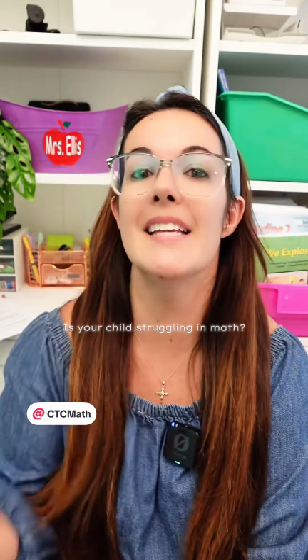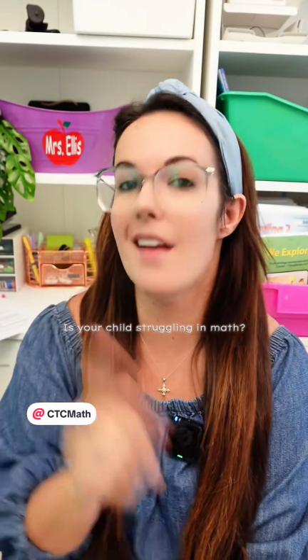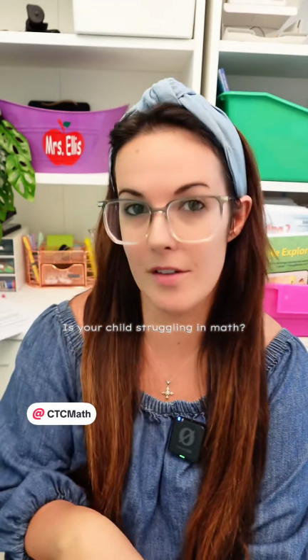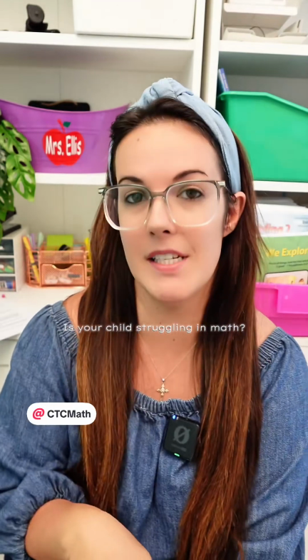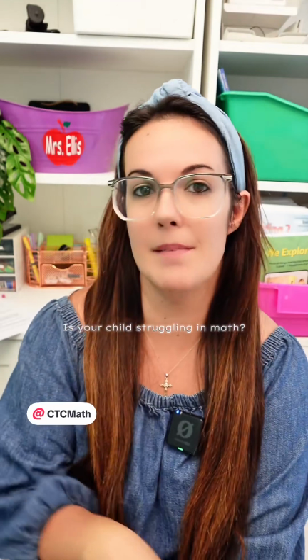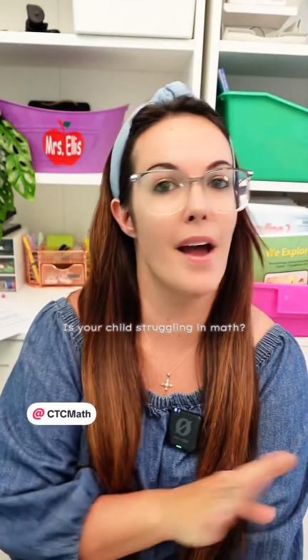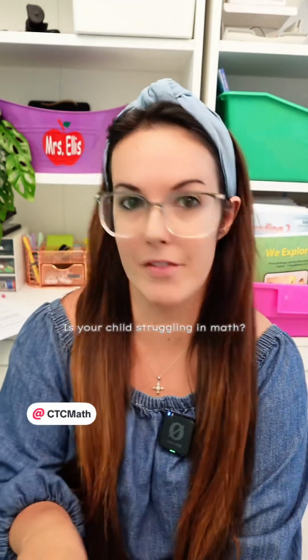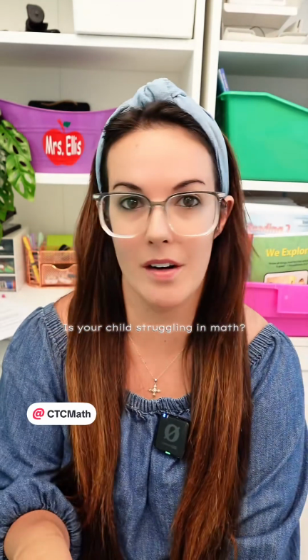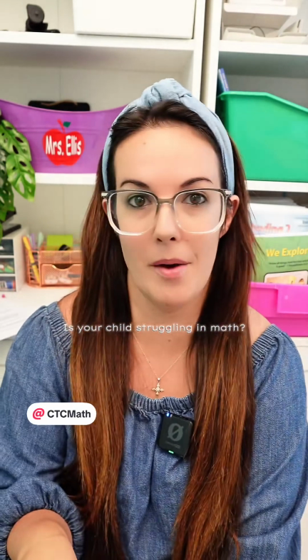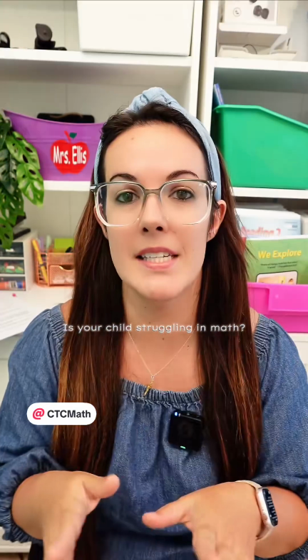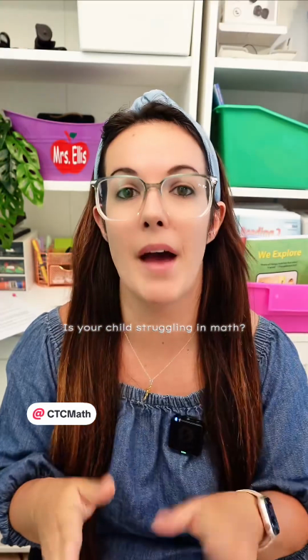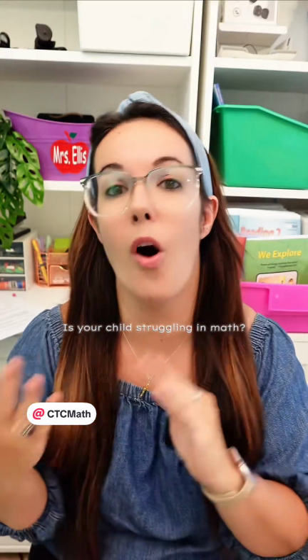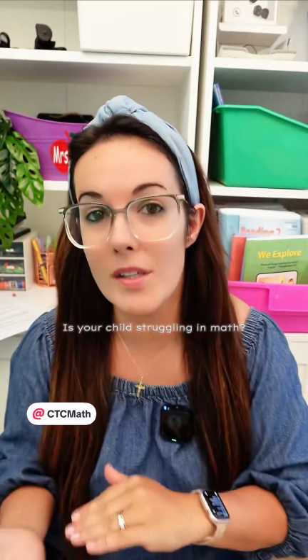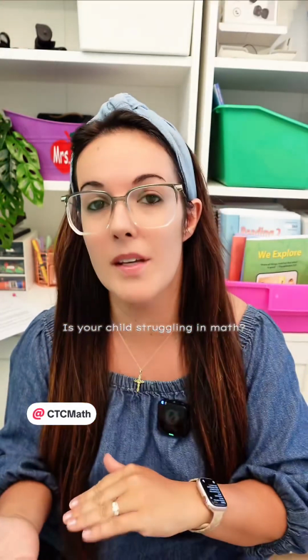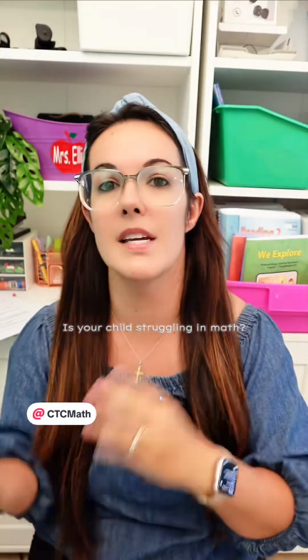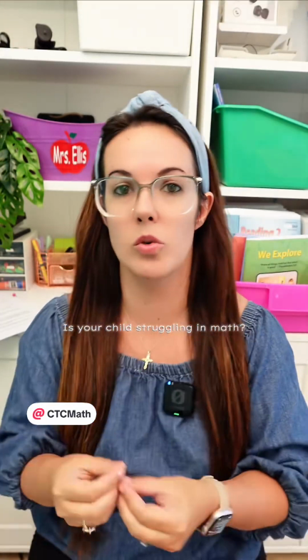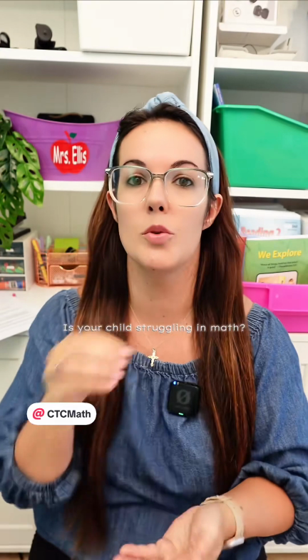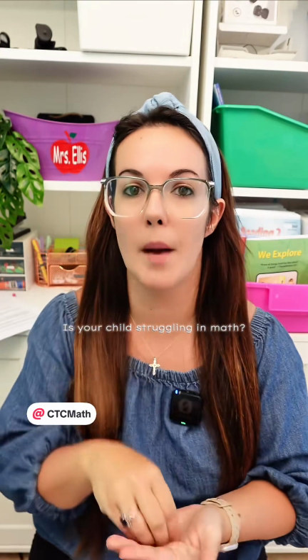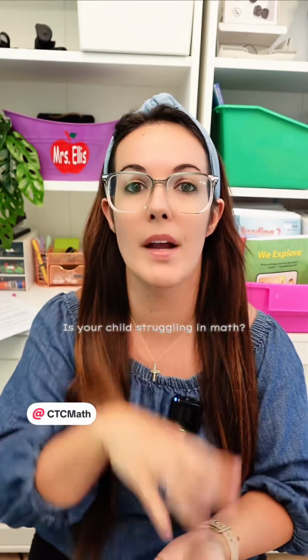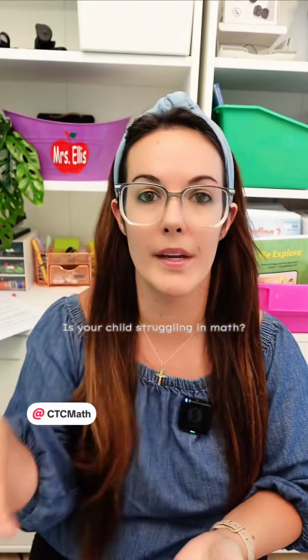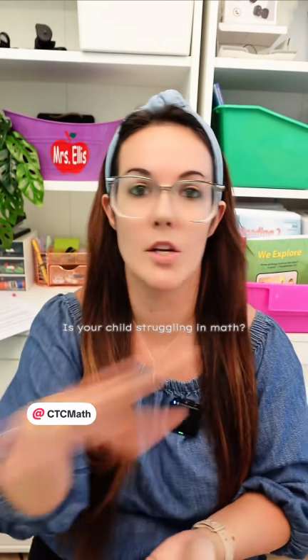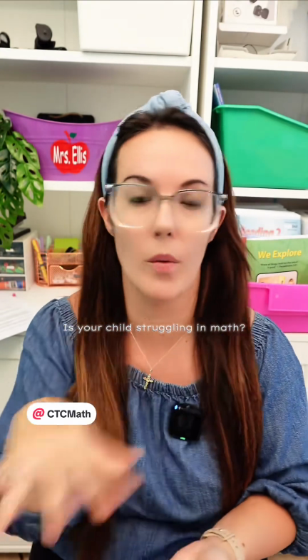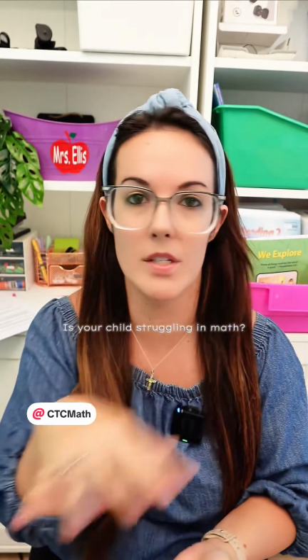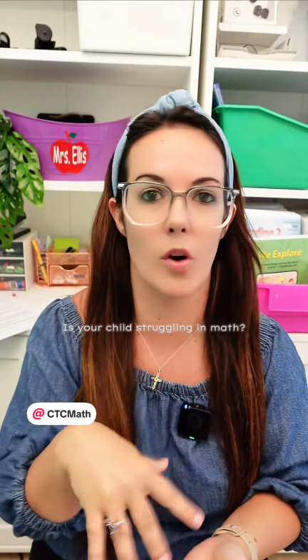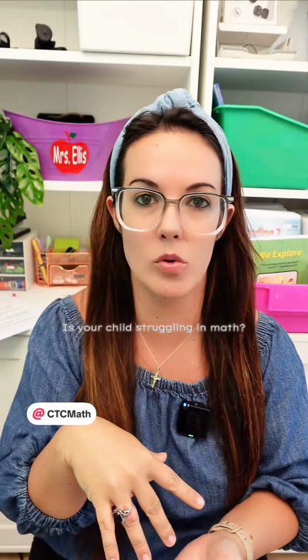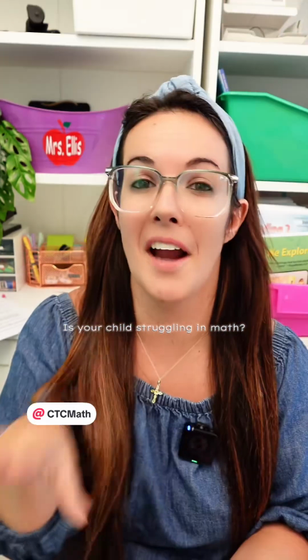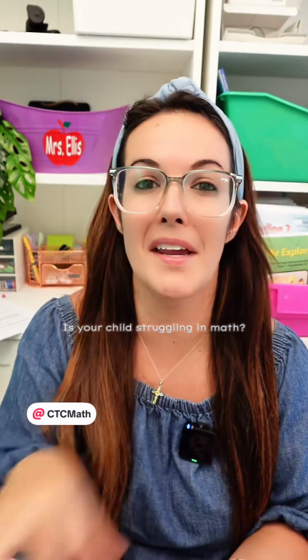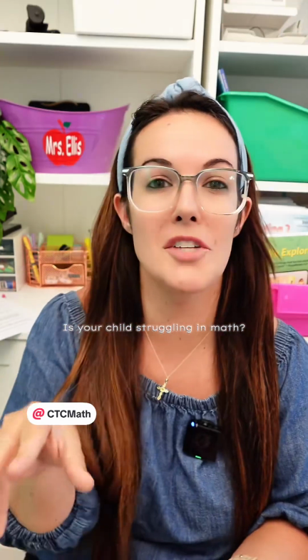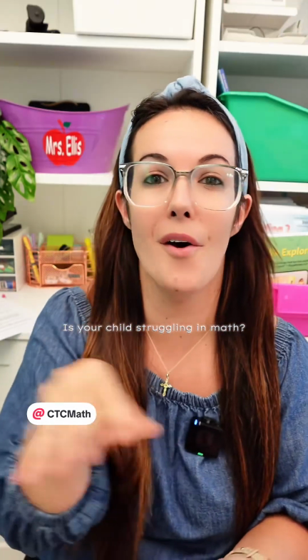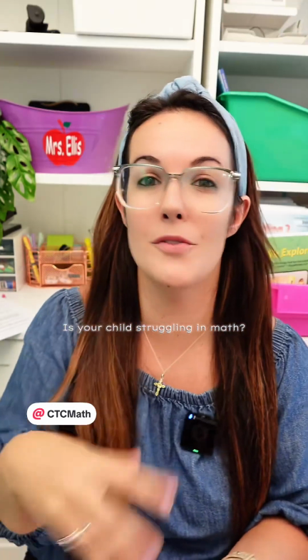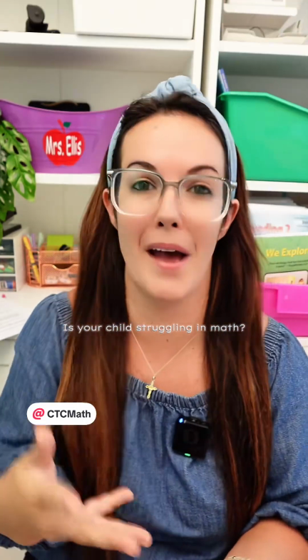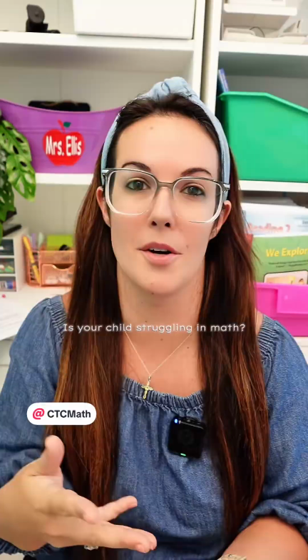But there is another use for CTC Math that not everyone talks about. CTC Math can also be used as a tool to supplement curriculums that you're already using in your homeschool — kind of like an extra homeschool math tutor.